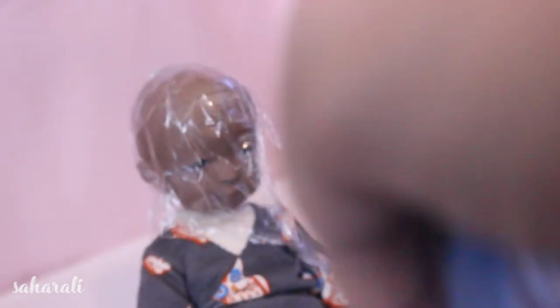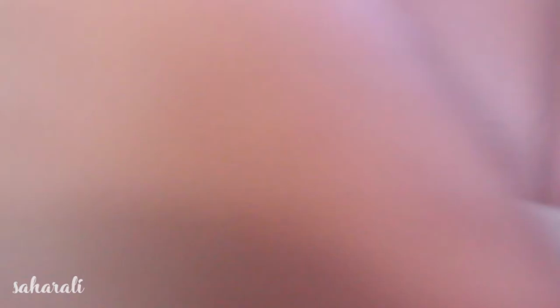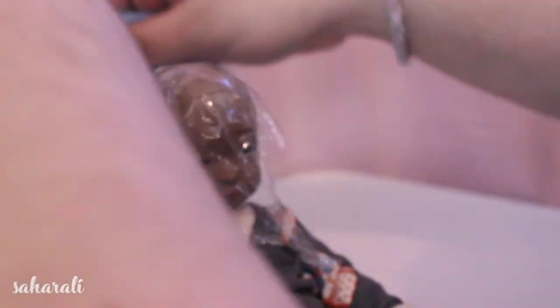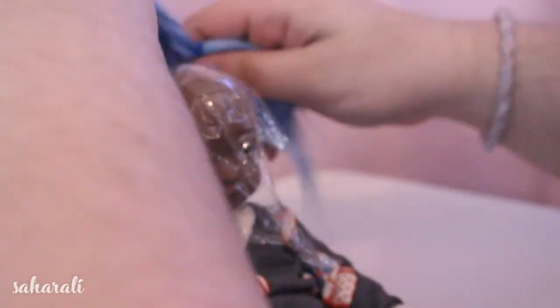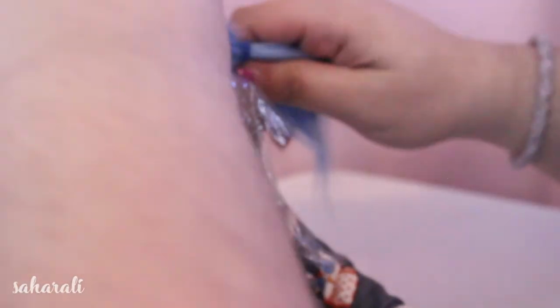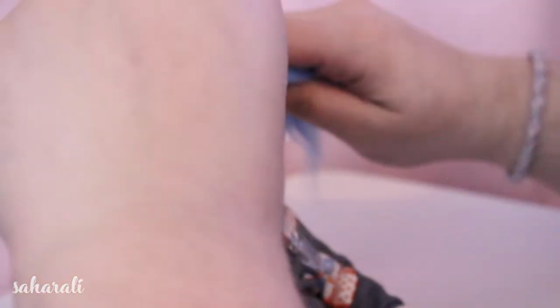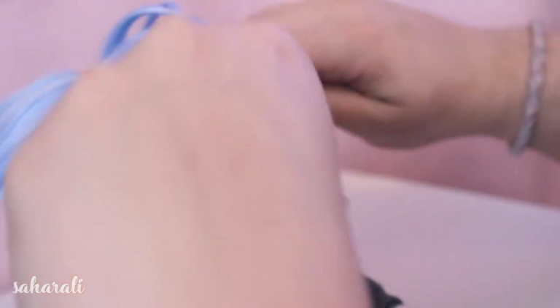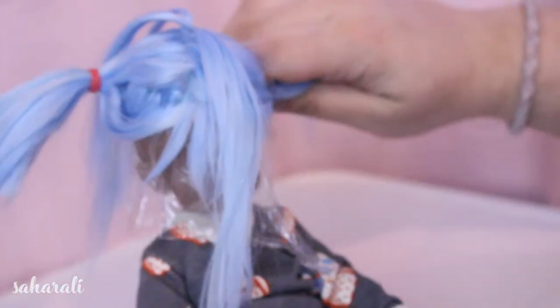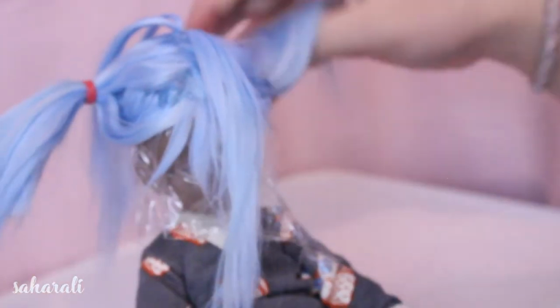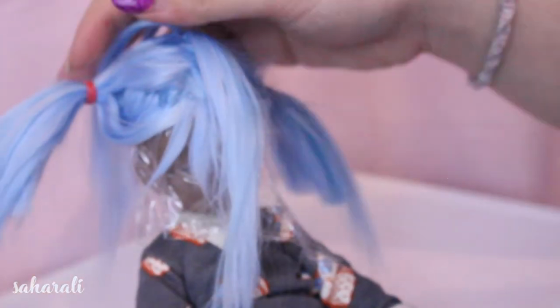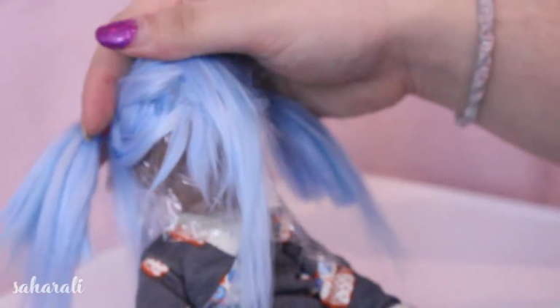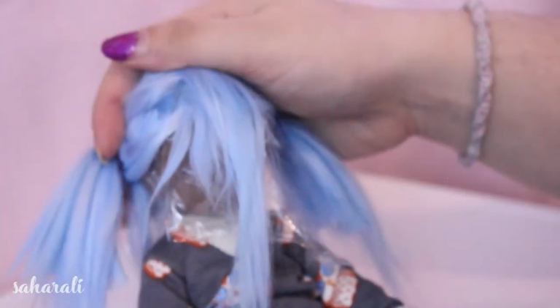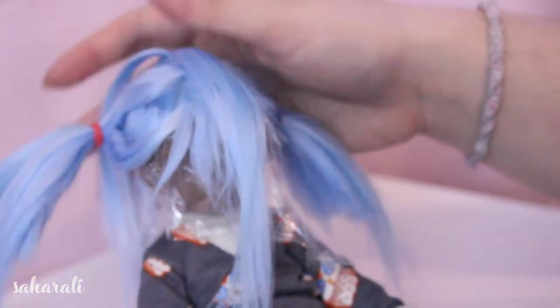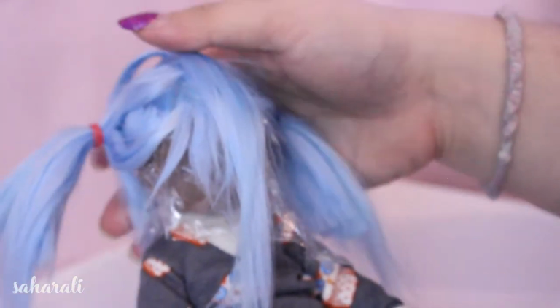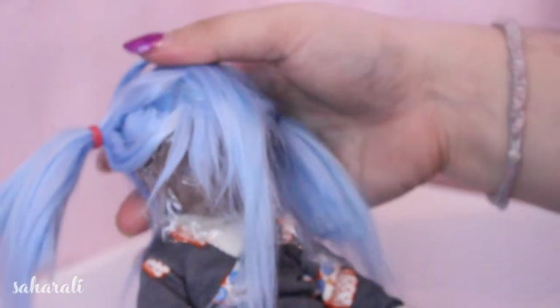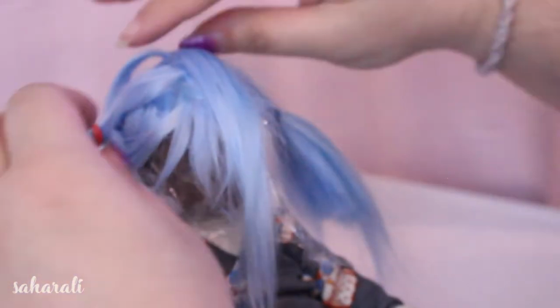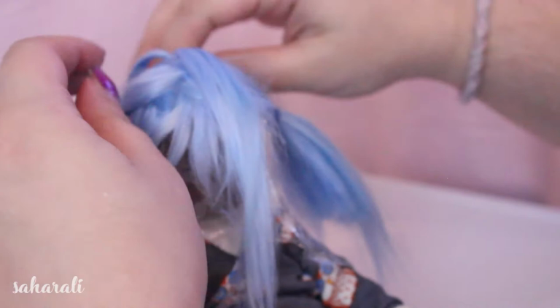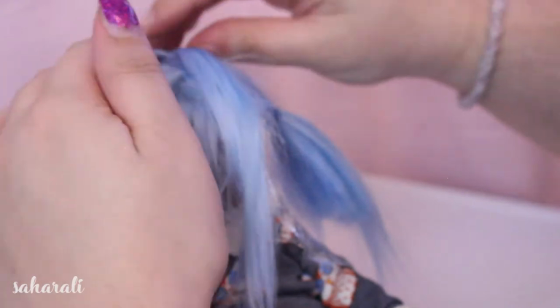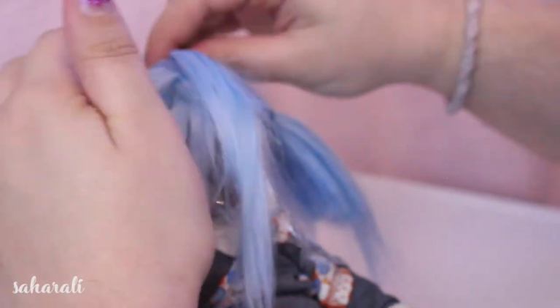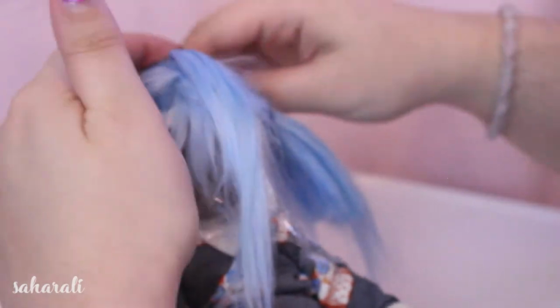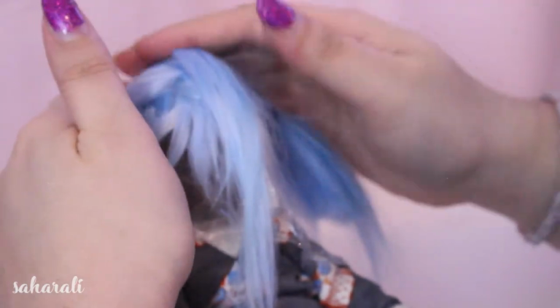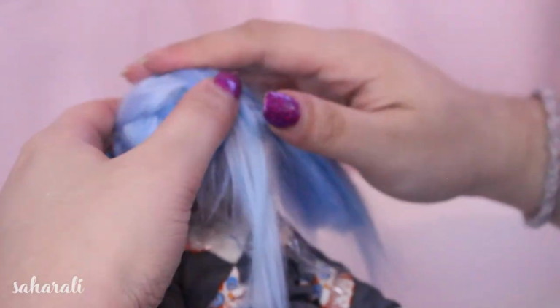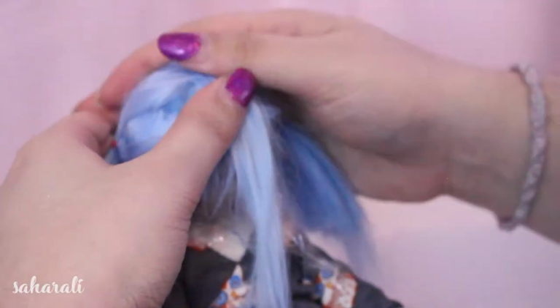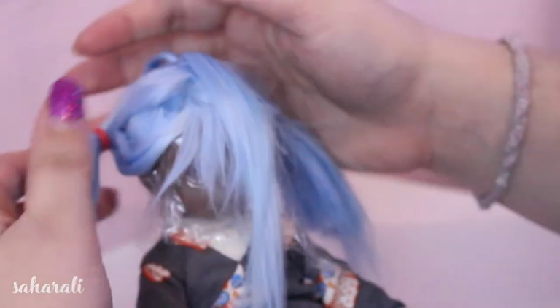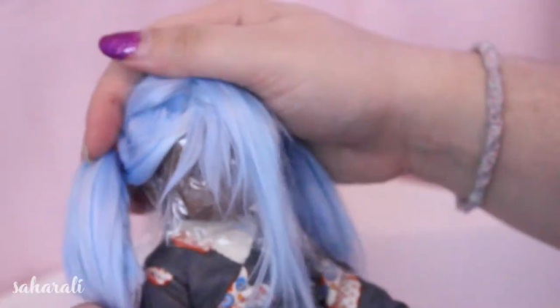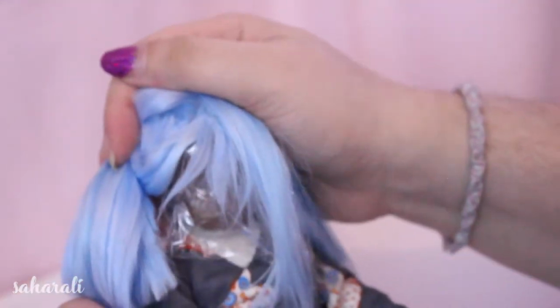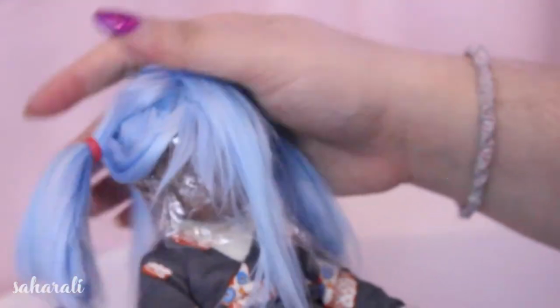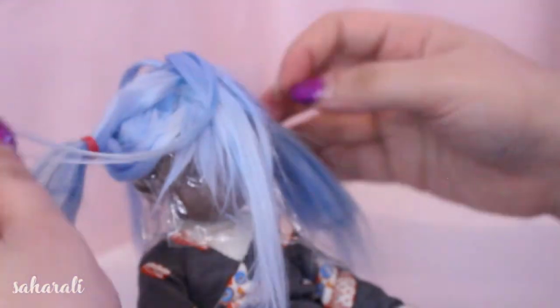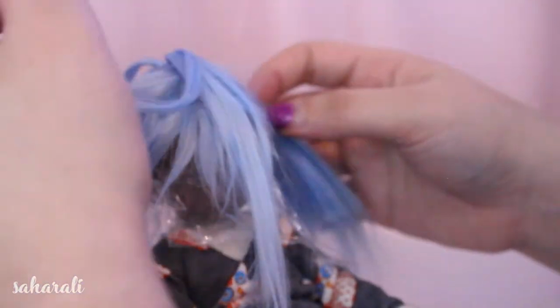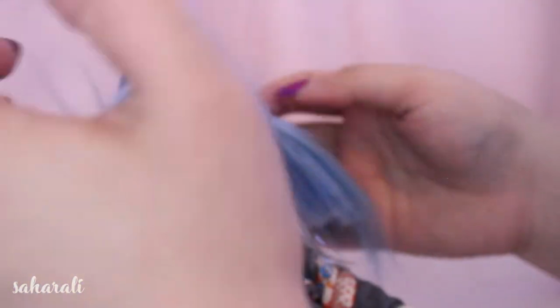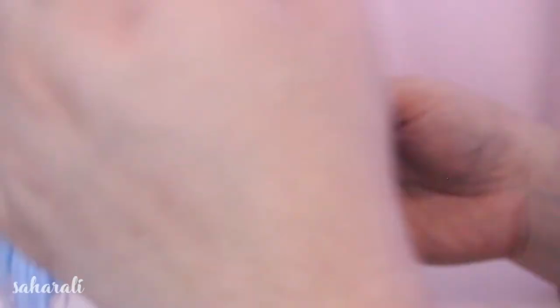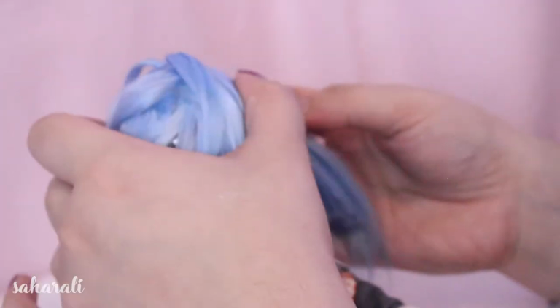At this point we'll pop the wig on the doll's head and let the glue dry. I've also taken out the pigtails so the hair doesn't settle into that odd style and want to stay like it forever.